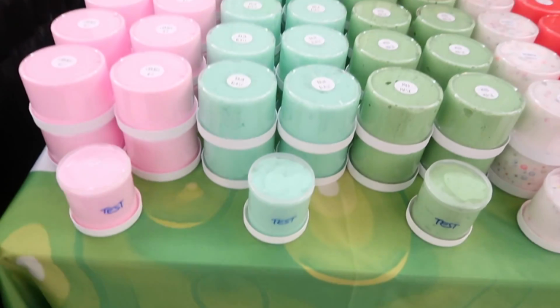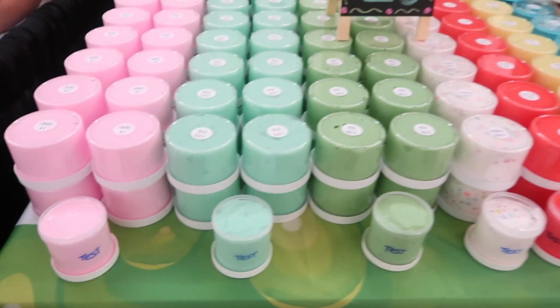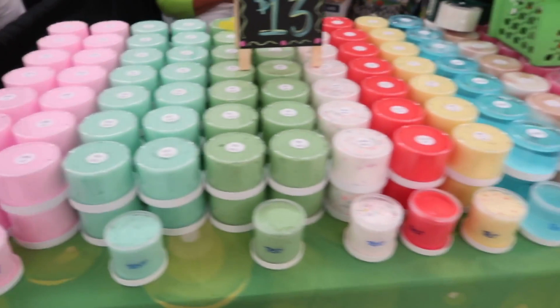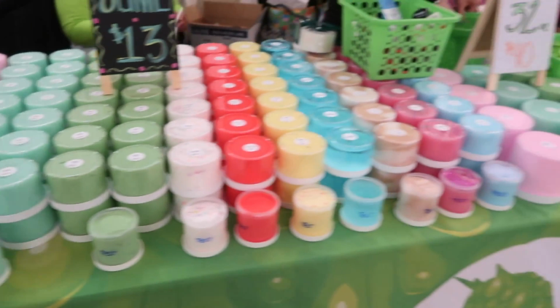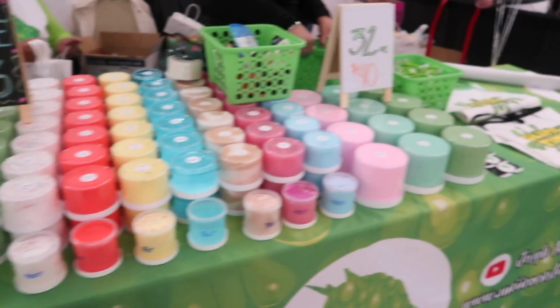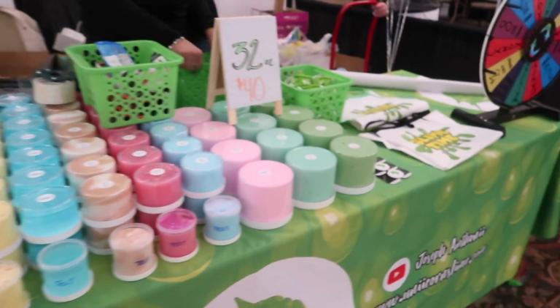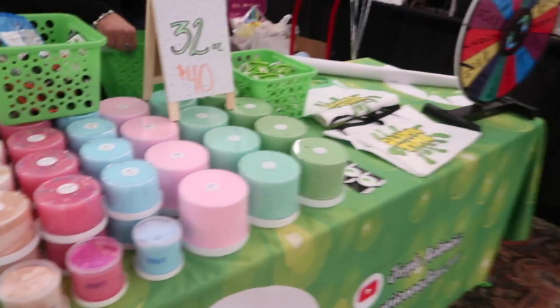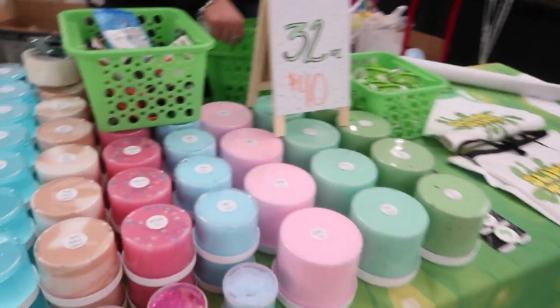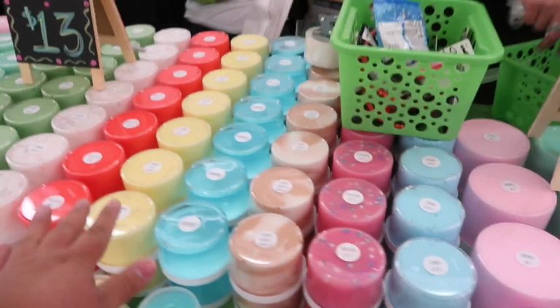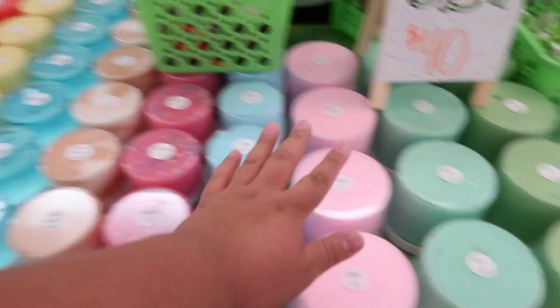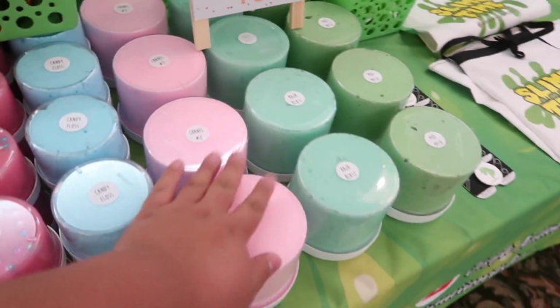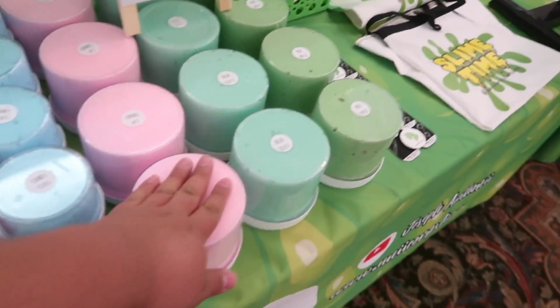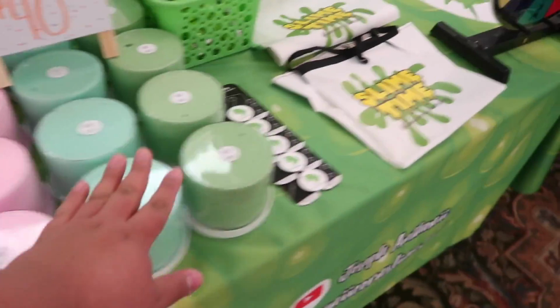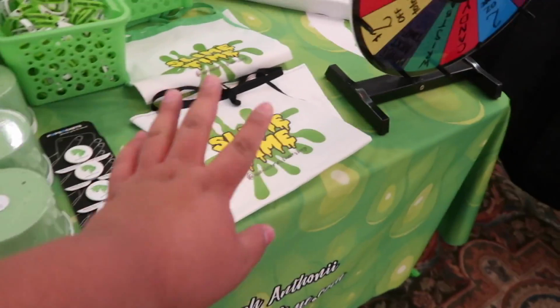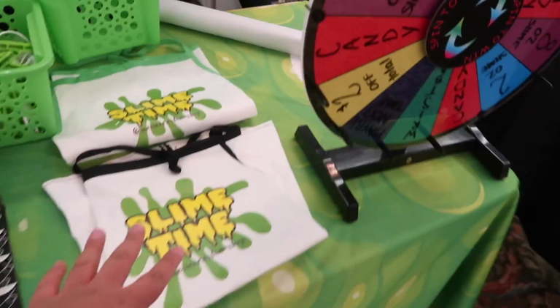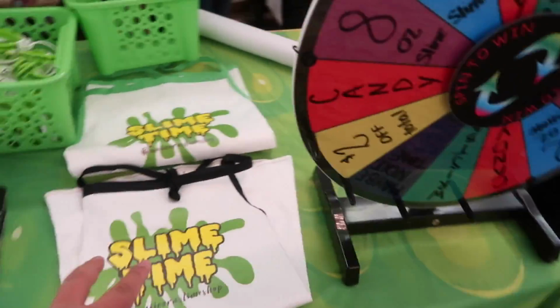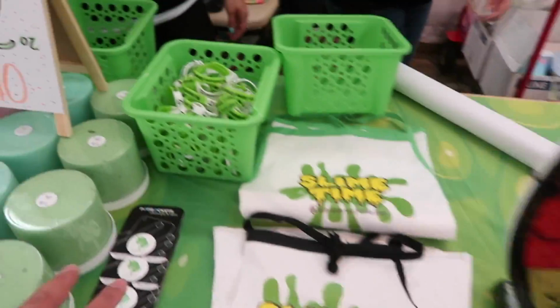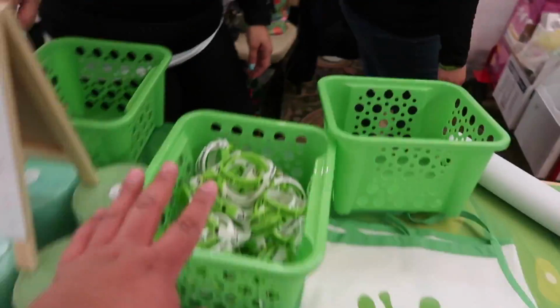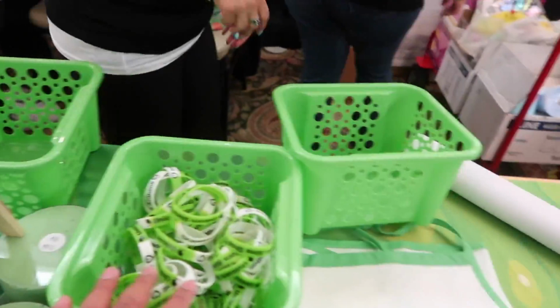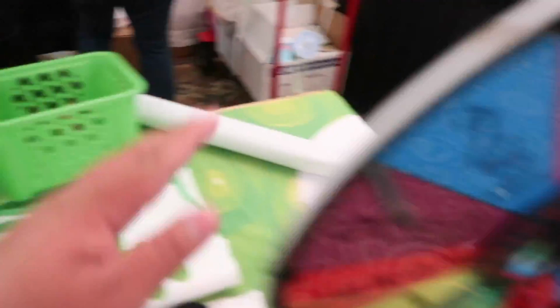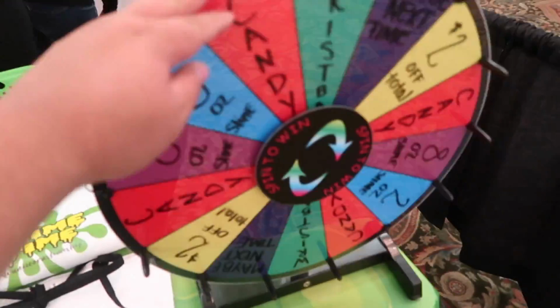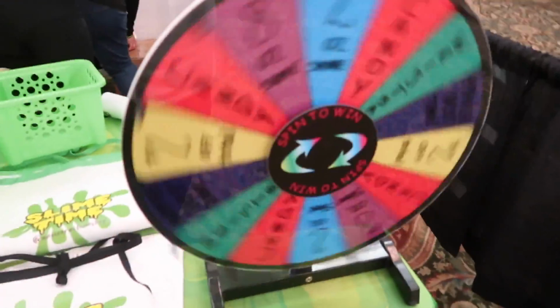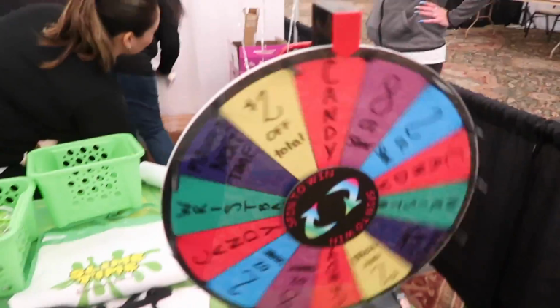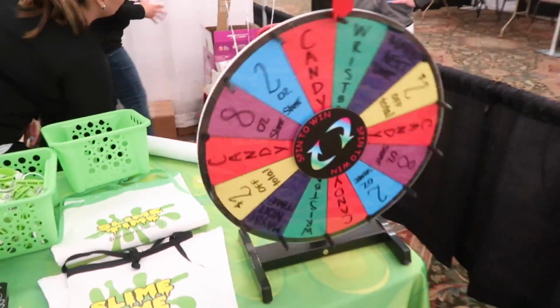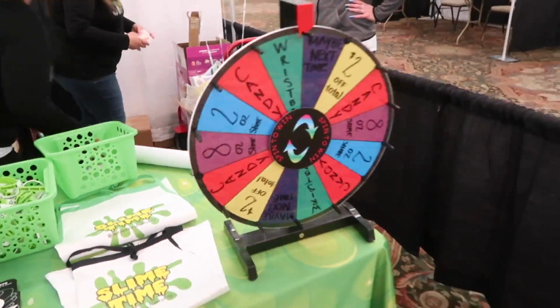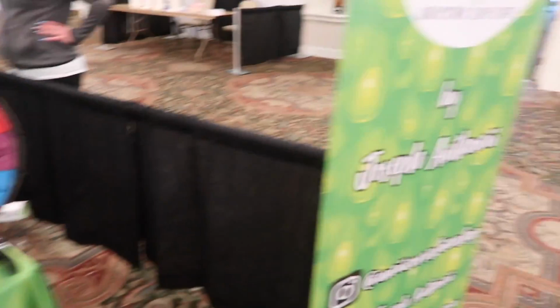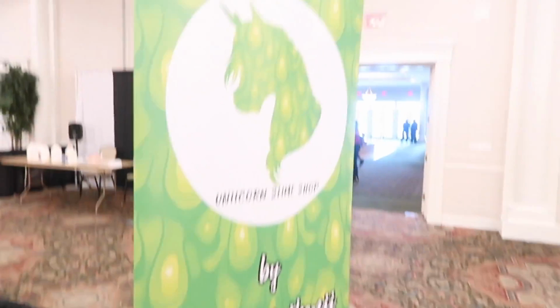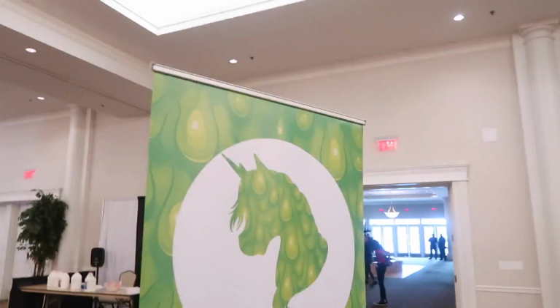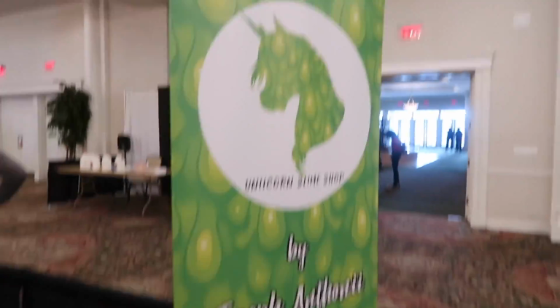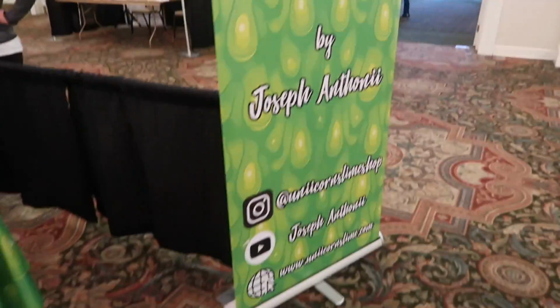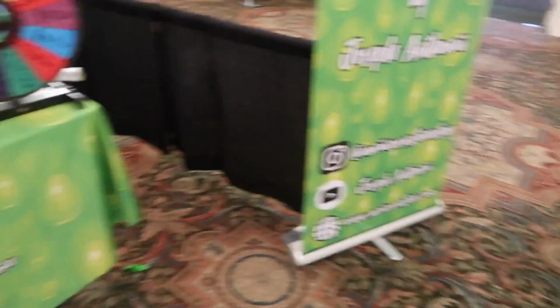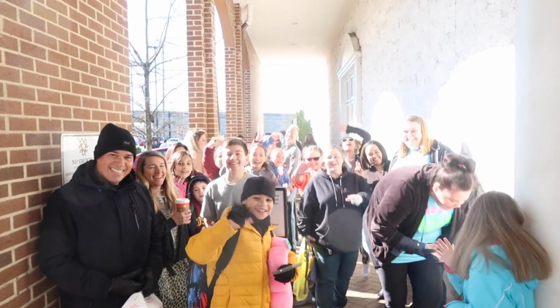We have all of our slime laid out here. We have our 8 ounces, our 32 ounces, all of our aprons, some wristbands, got our wheel going on here as well, and of course, our stand-up banner.